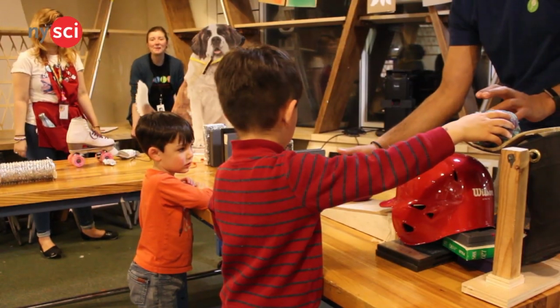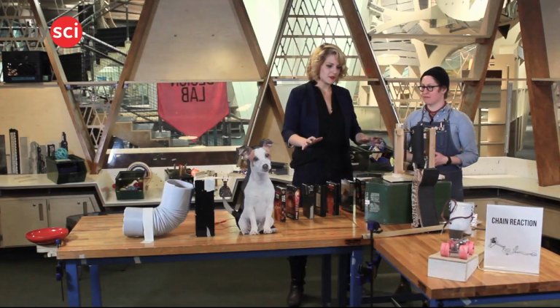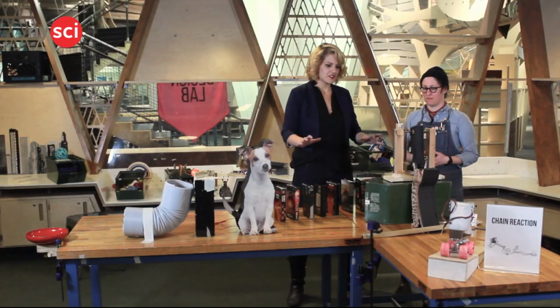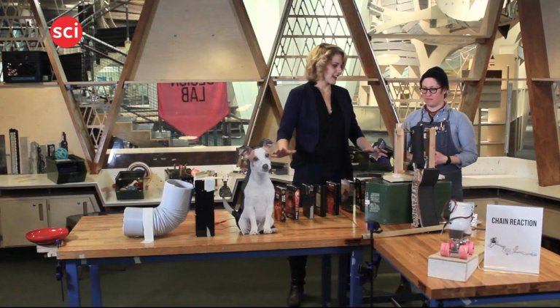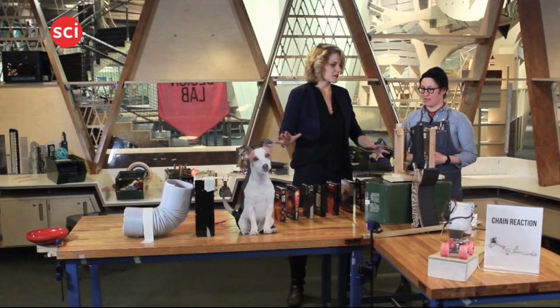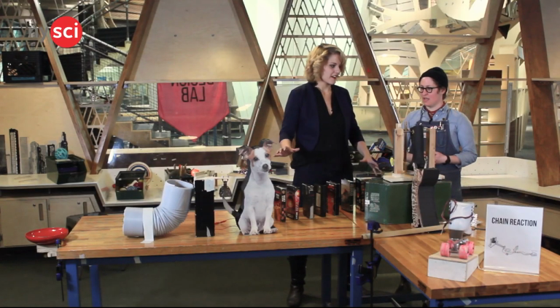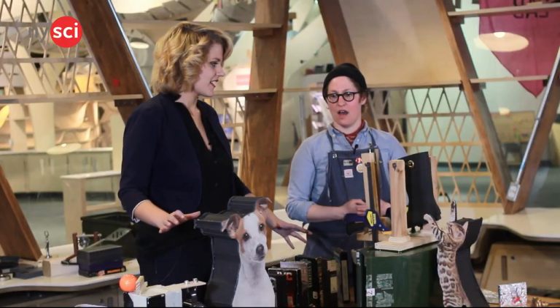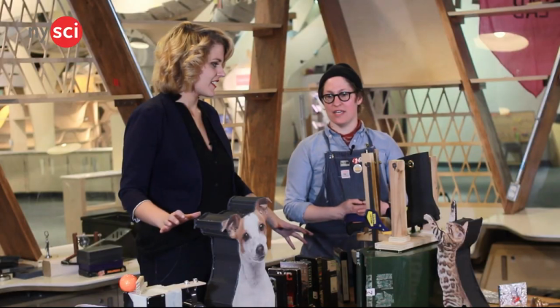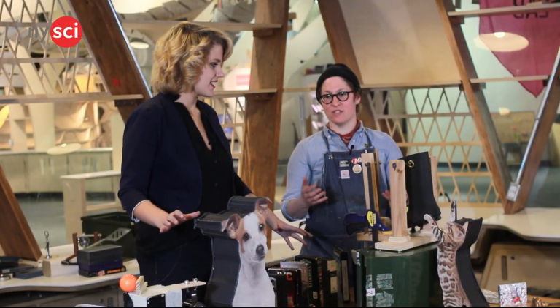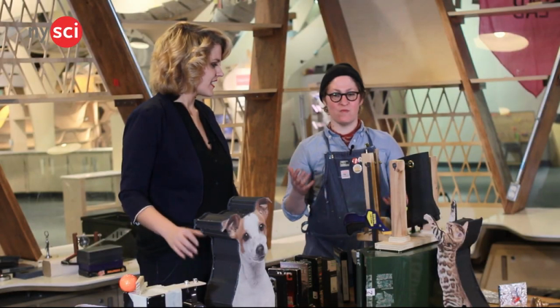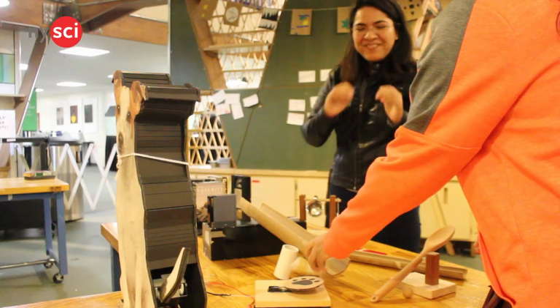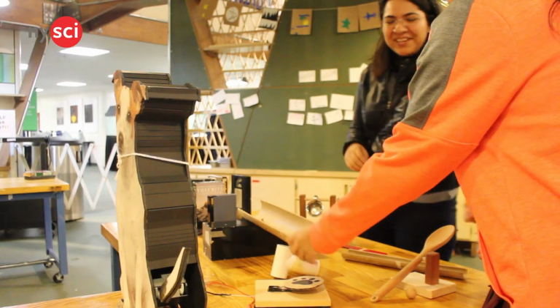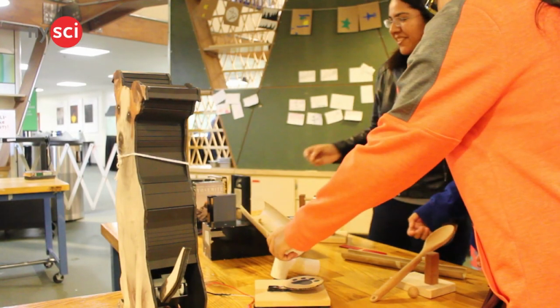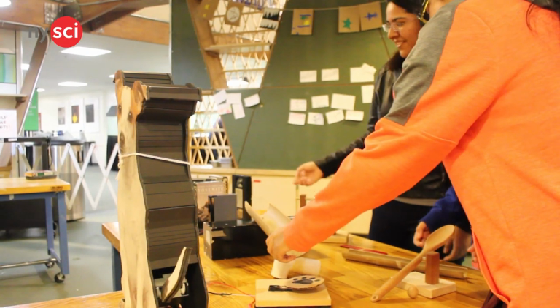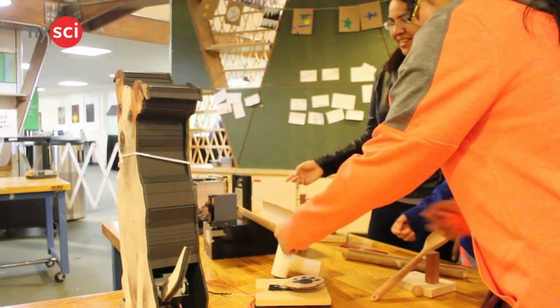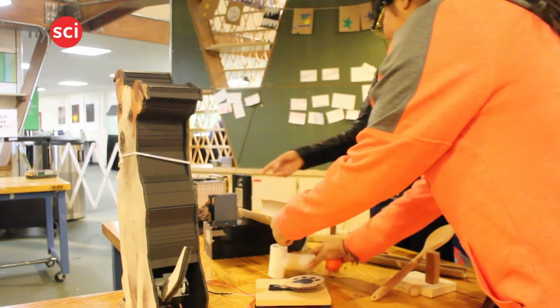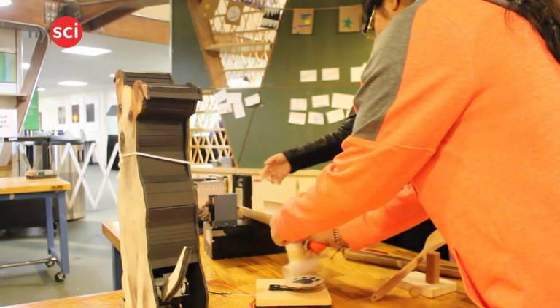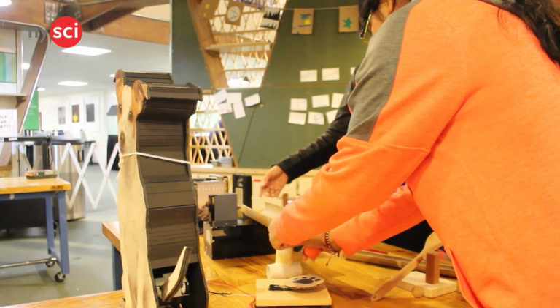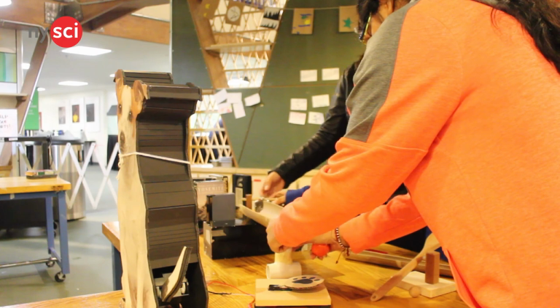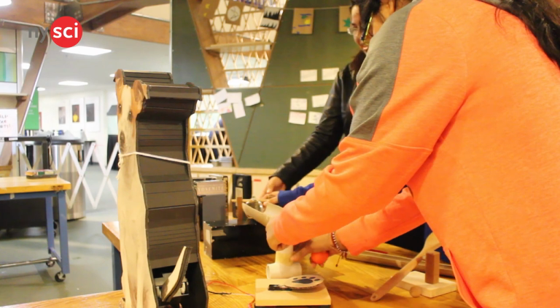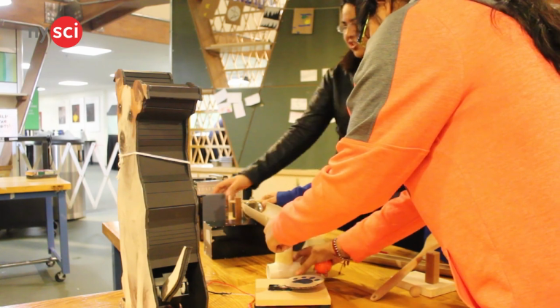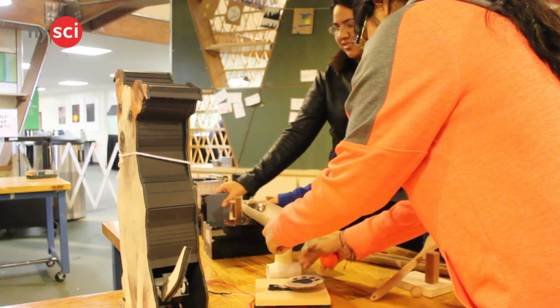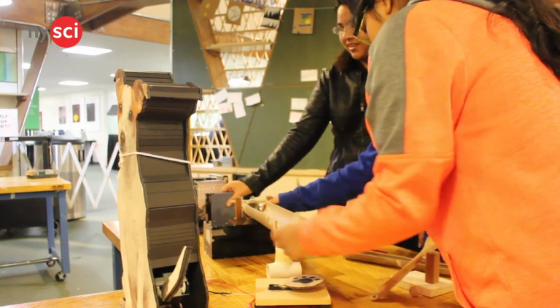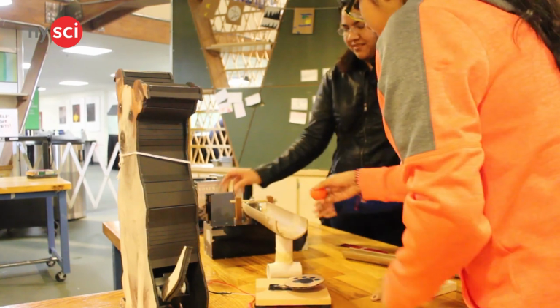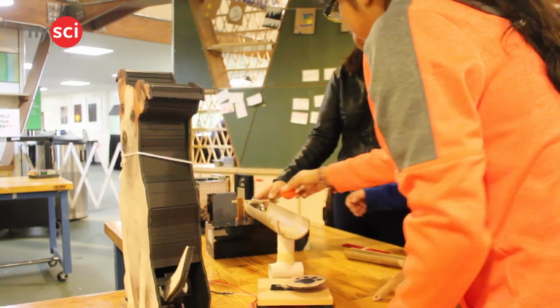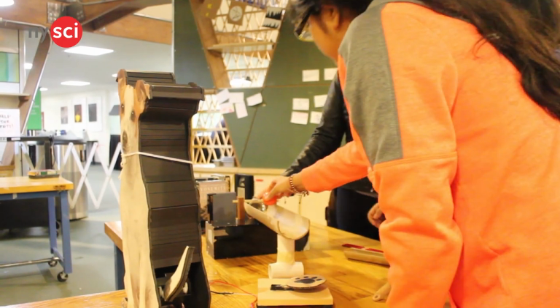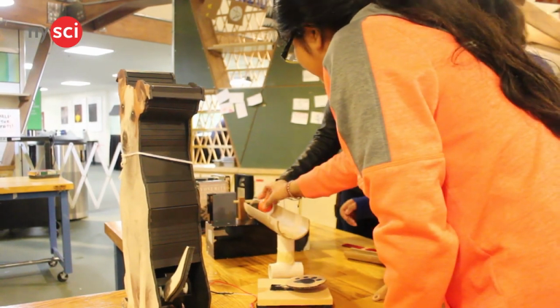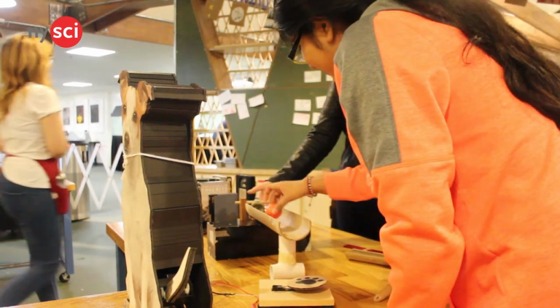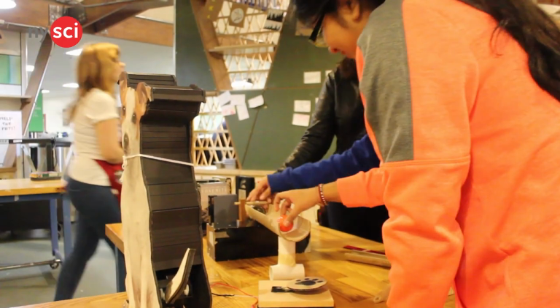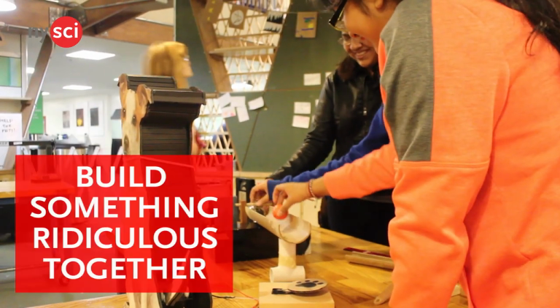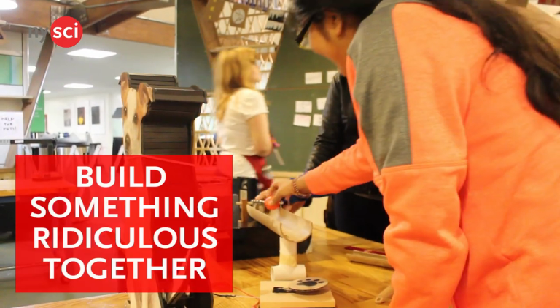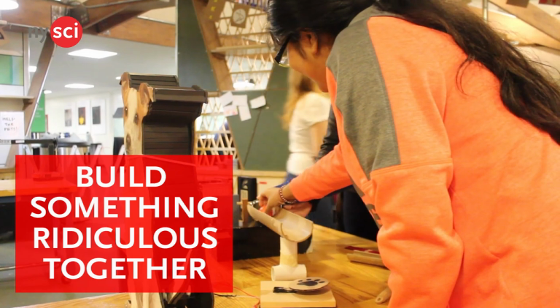Why build a chain reaction machine? It gives visitors the opportunity to work together to engineer something complex, solve a lot of problems, be creative, and build something ridiculous together.